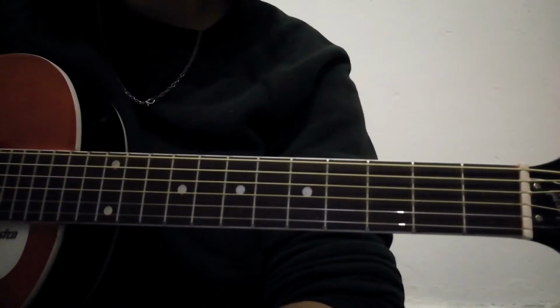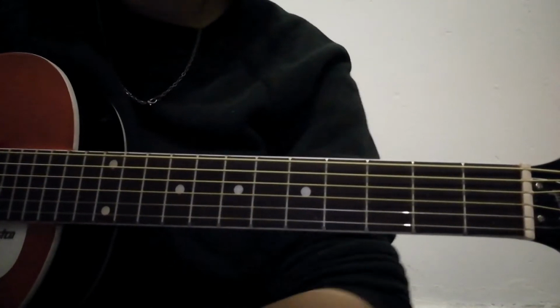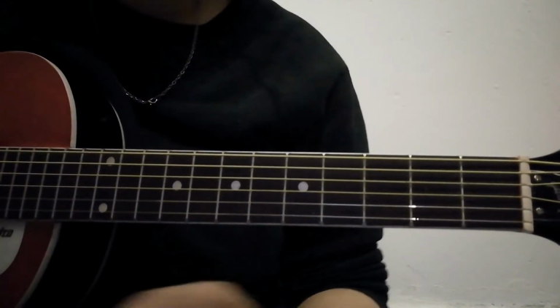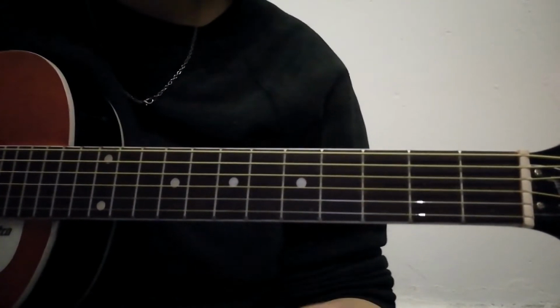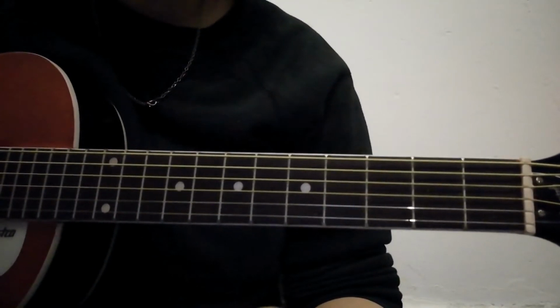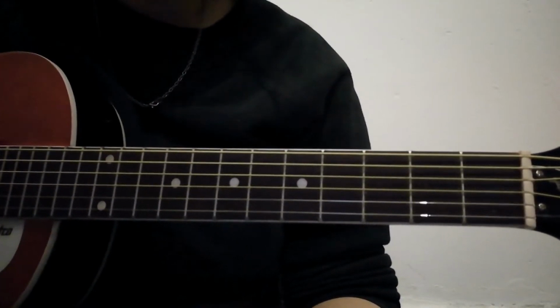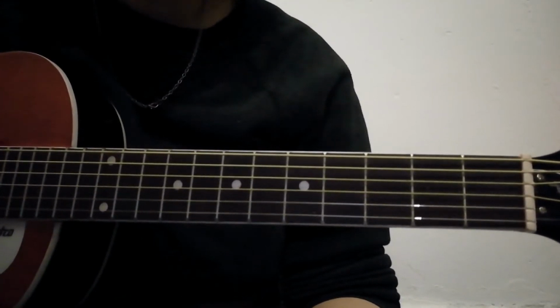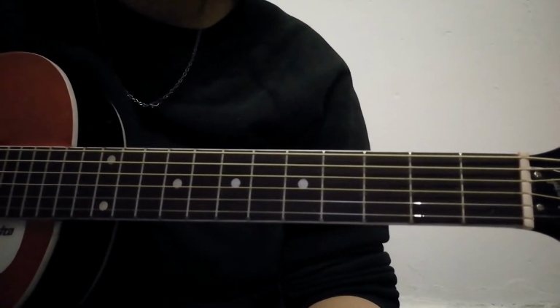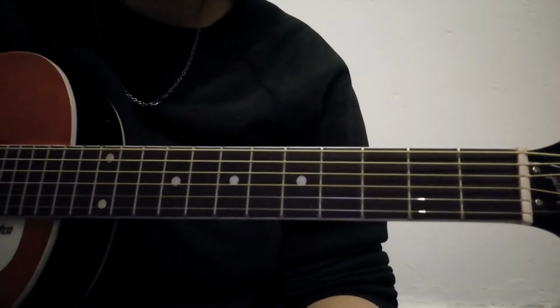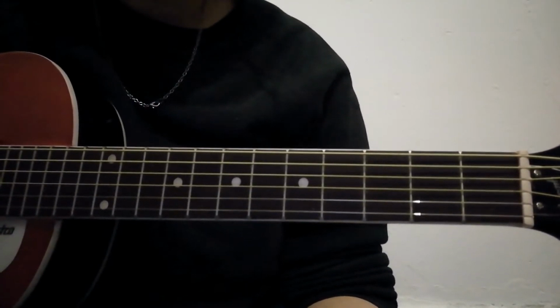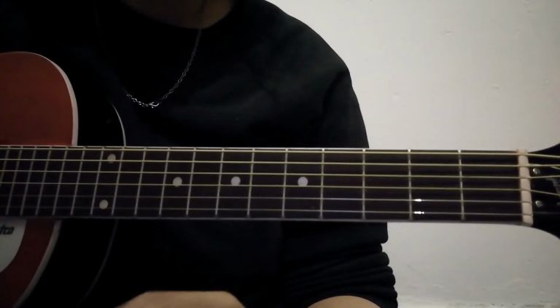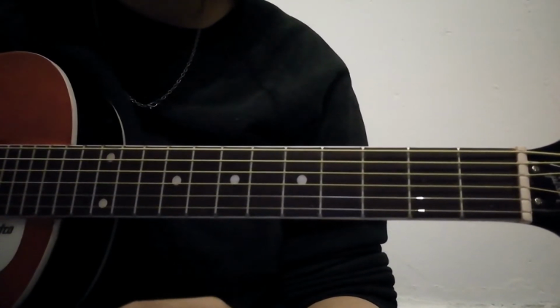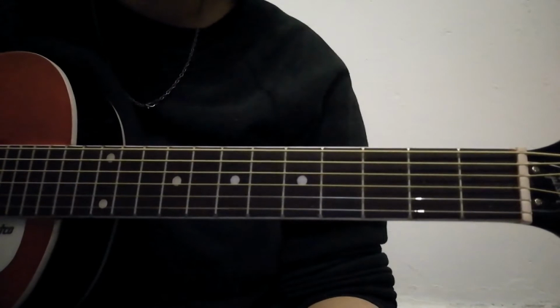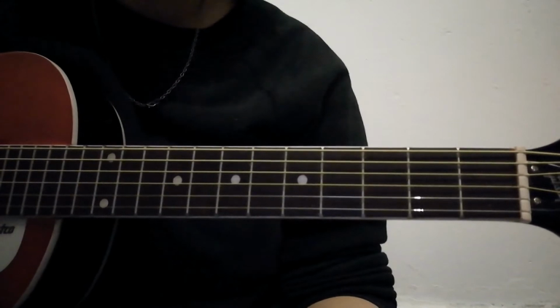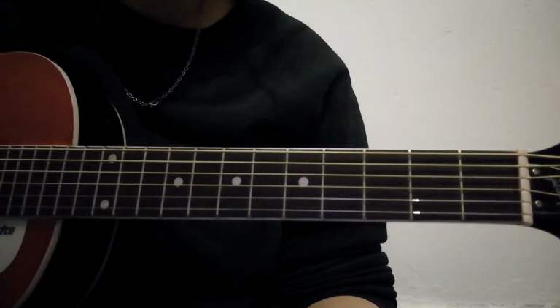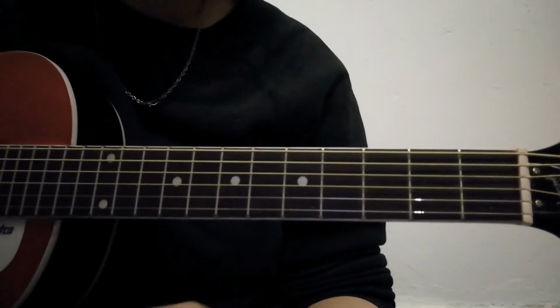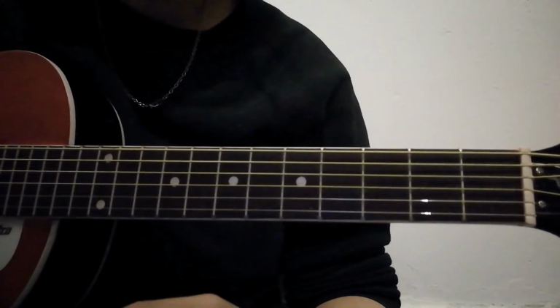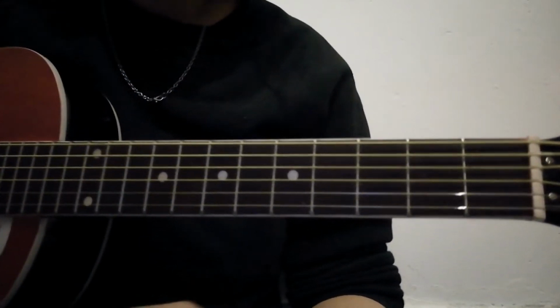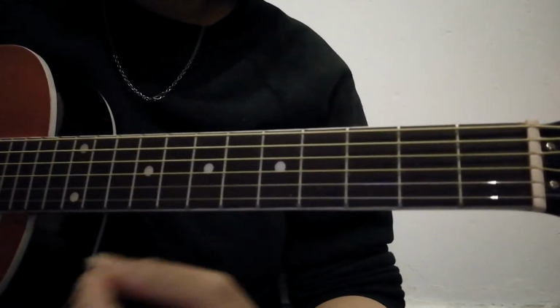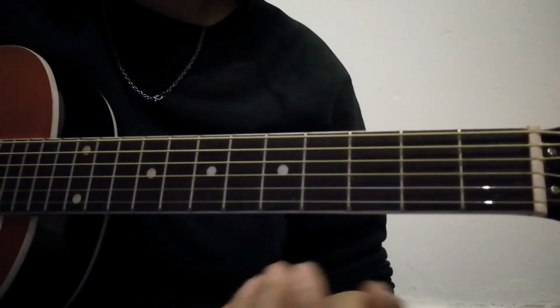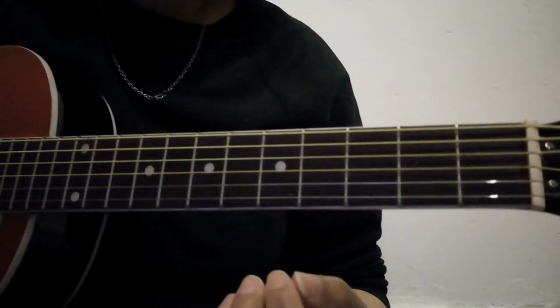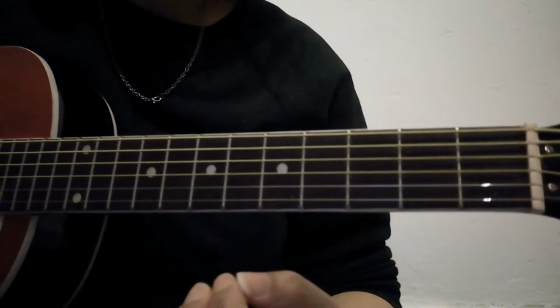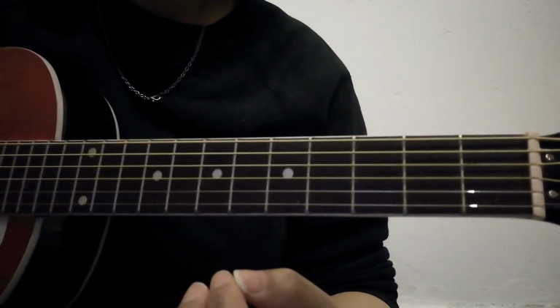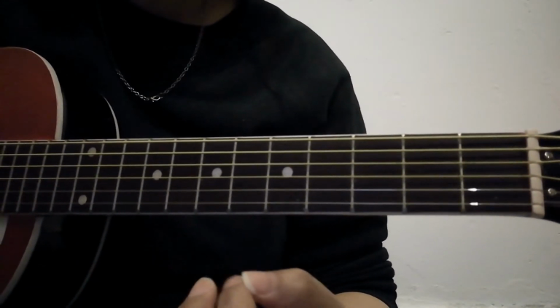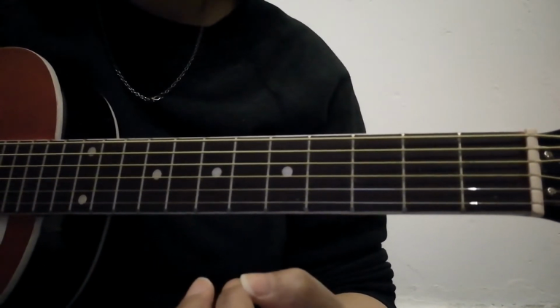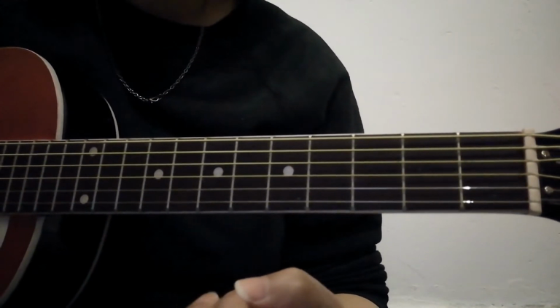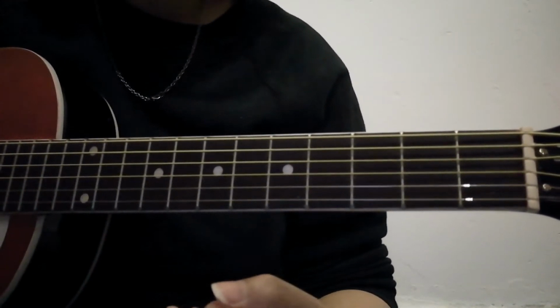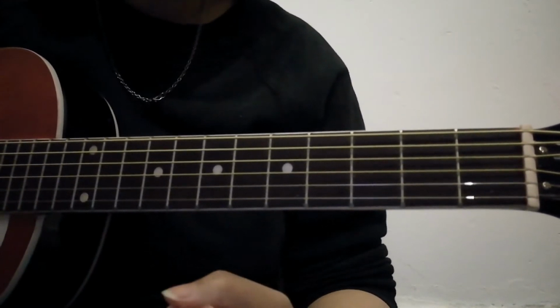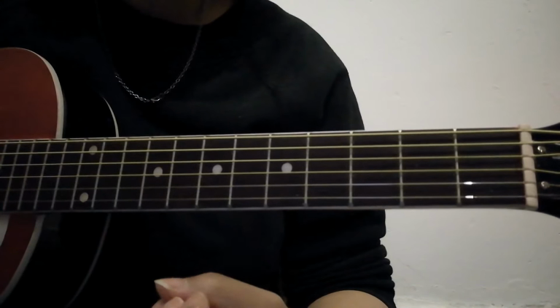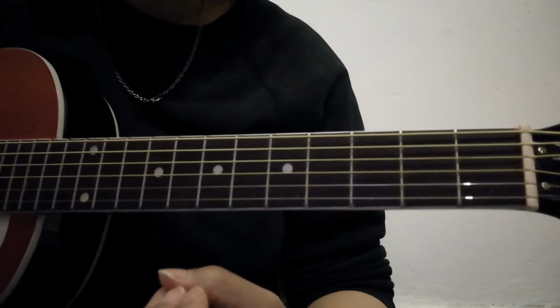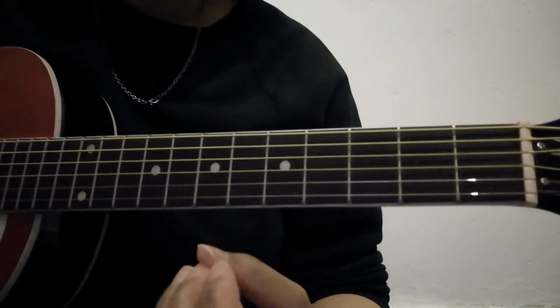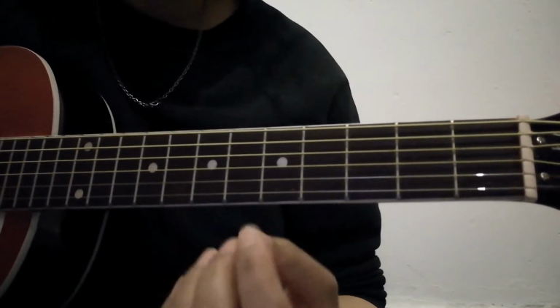Hello and welcome to this tutorial — a quick tutorial, hopefully — of GOT7's Zero. It's quite a nice song and easy to learn if you're just picking up and getting started on guitar.